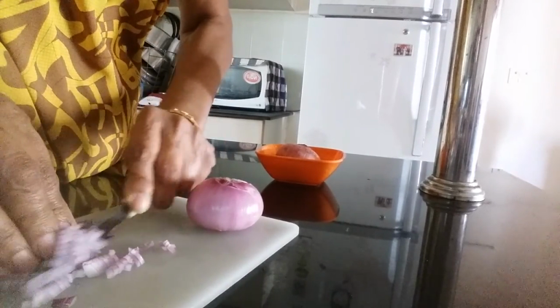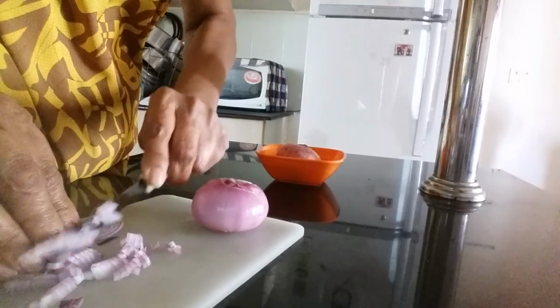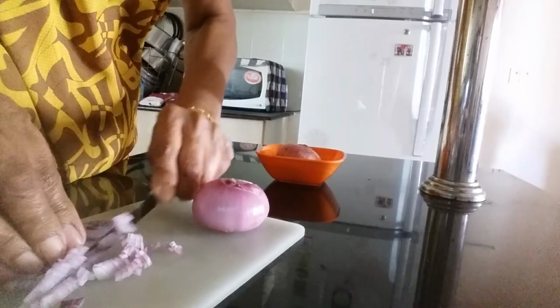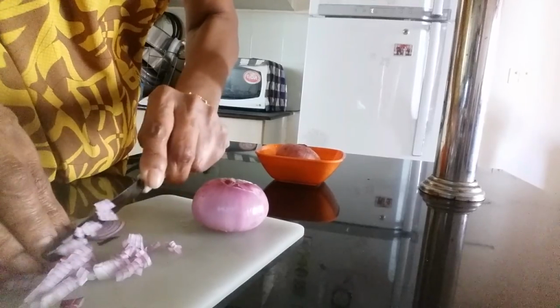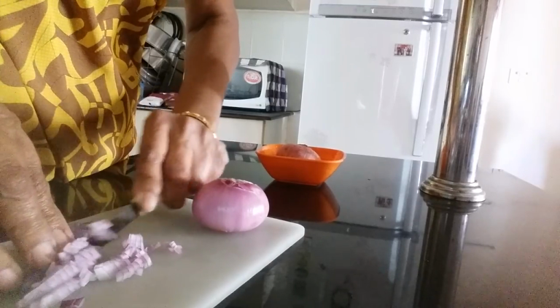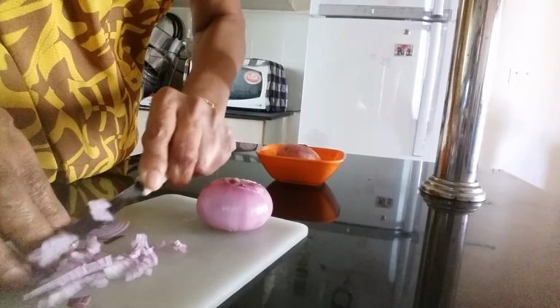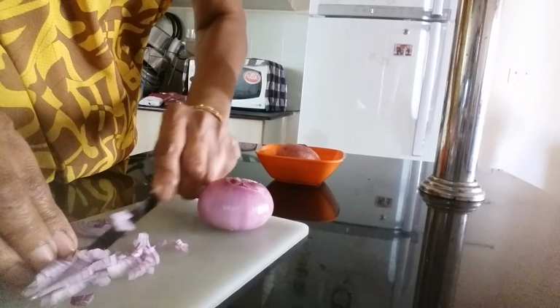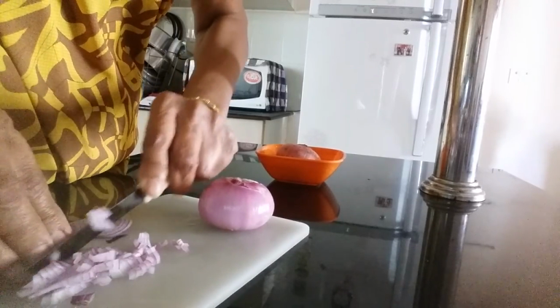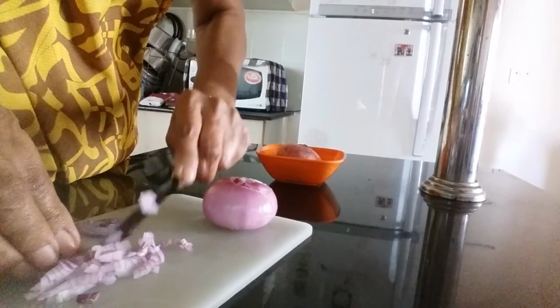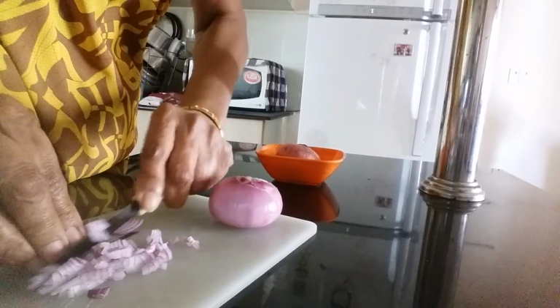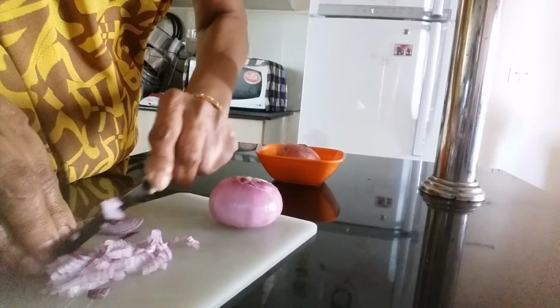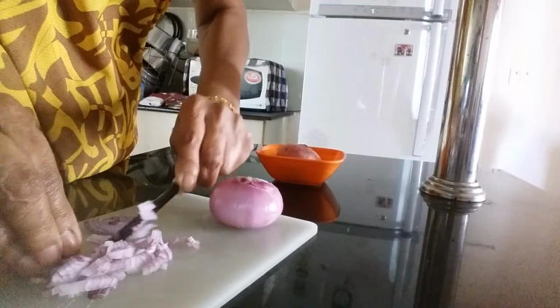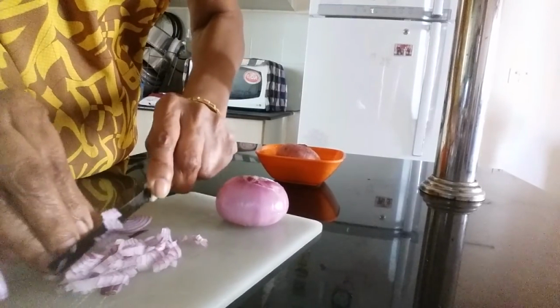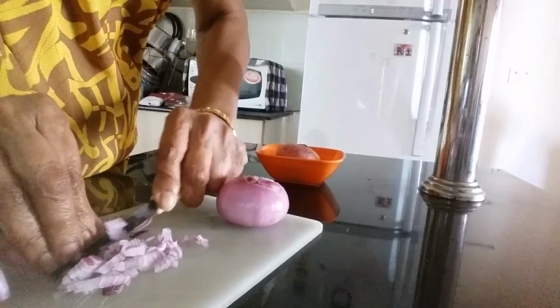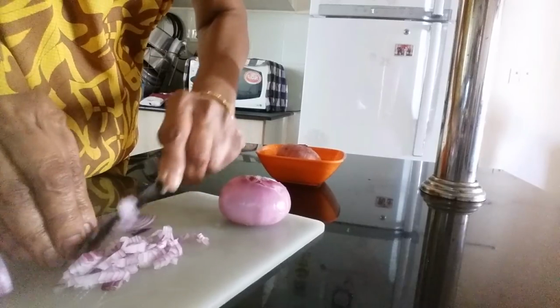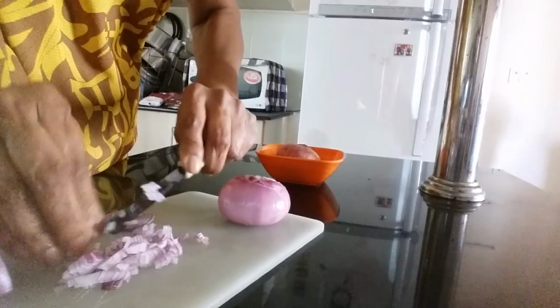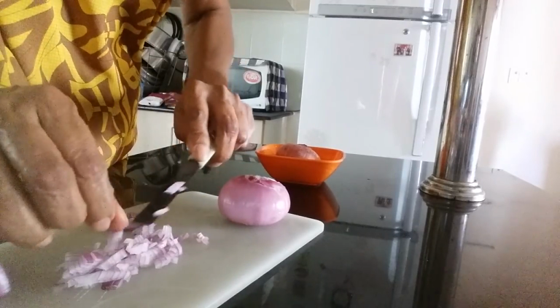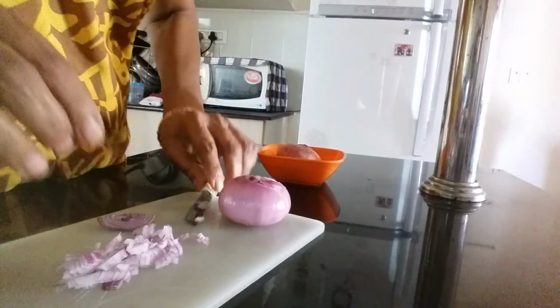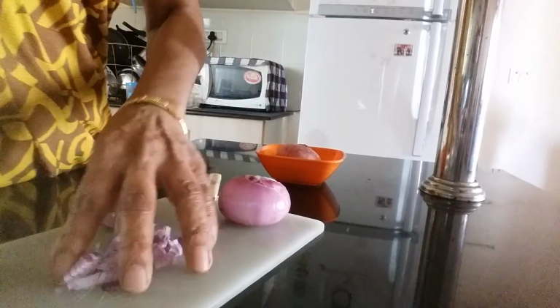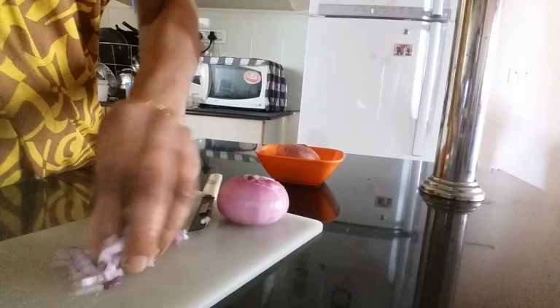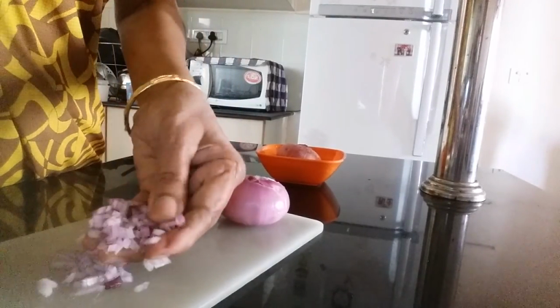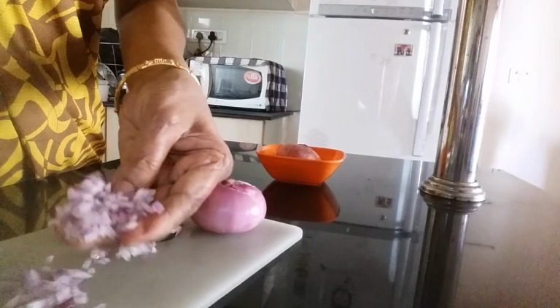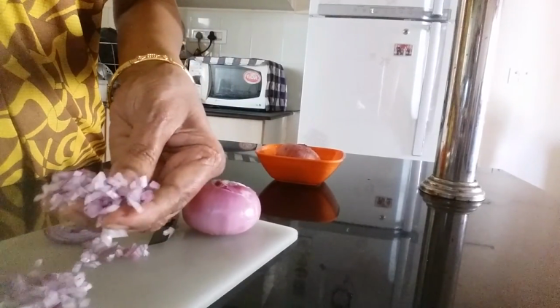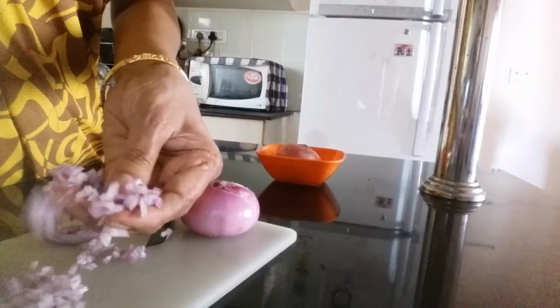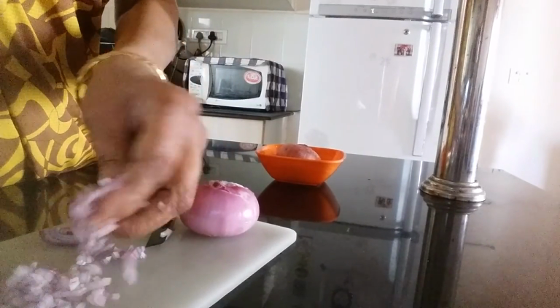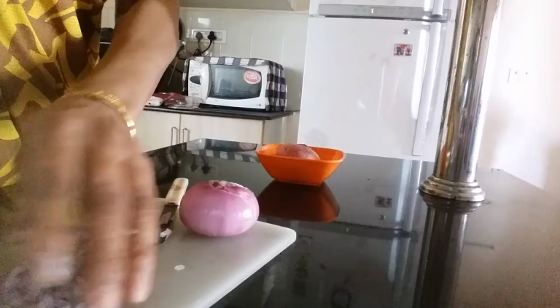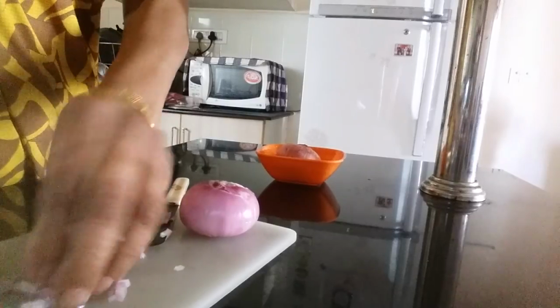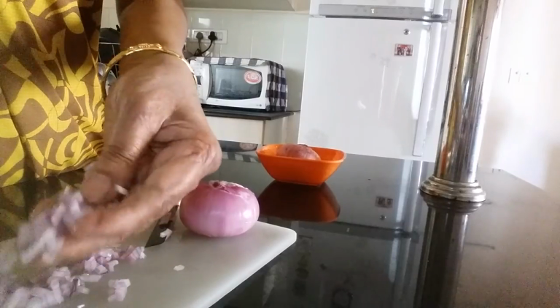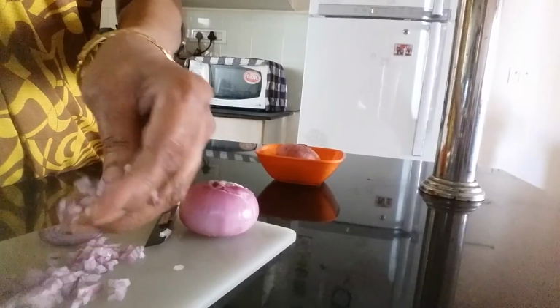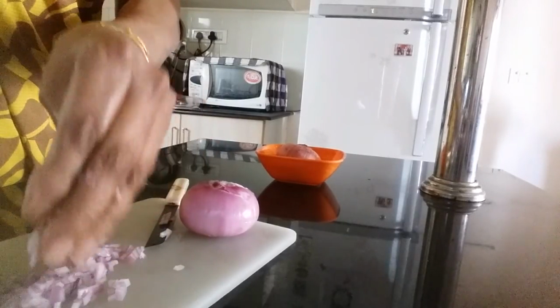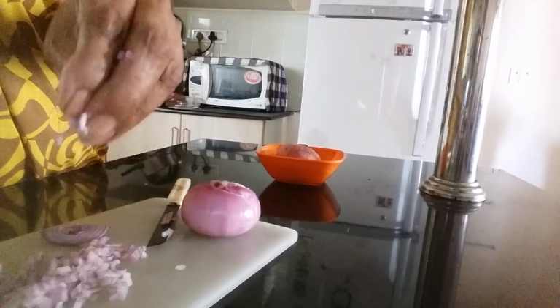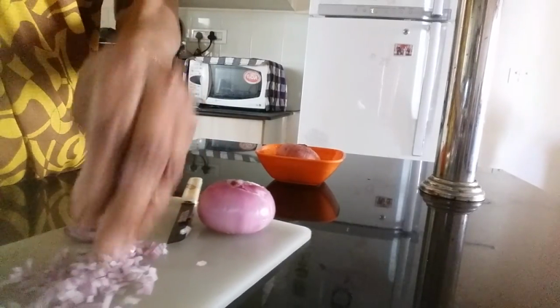You don't have to worry about how thin the slice is. First make it thin and then do it like this — it will become very finely chopped.